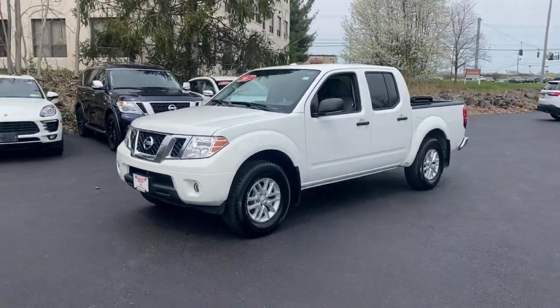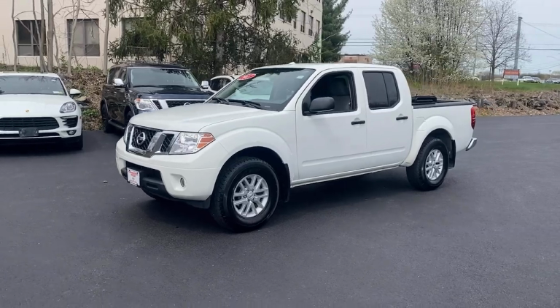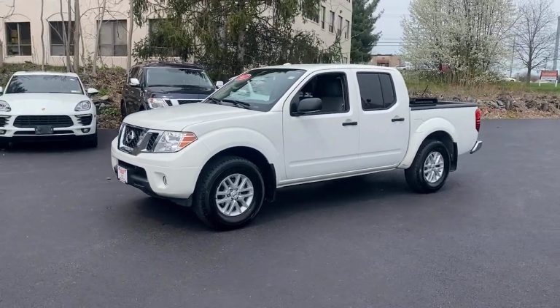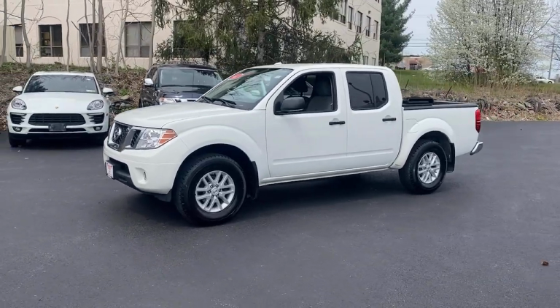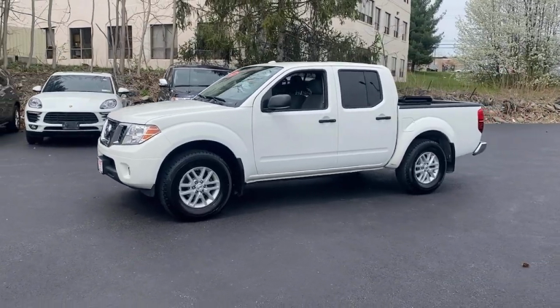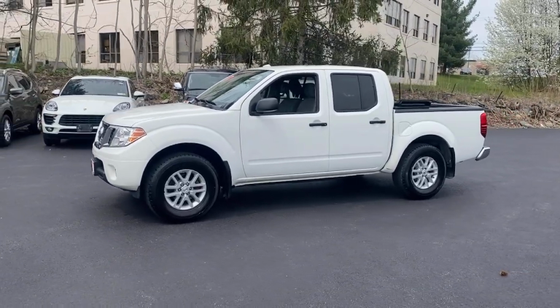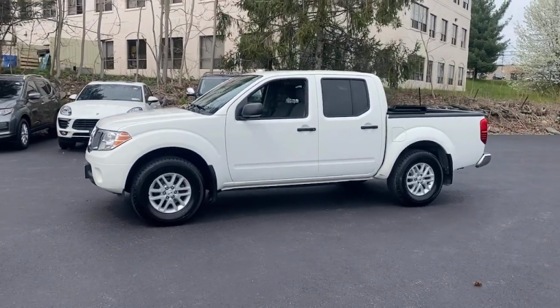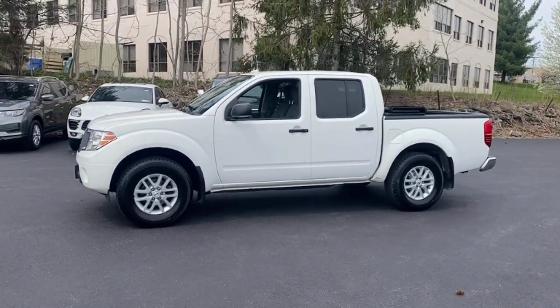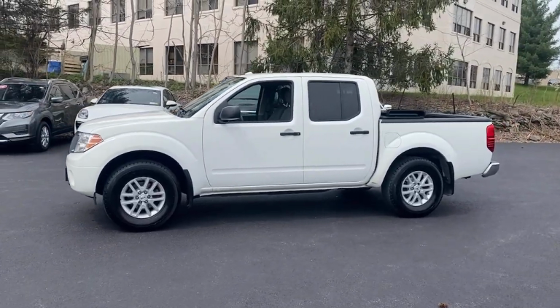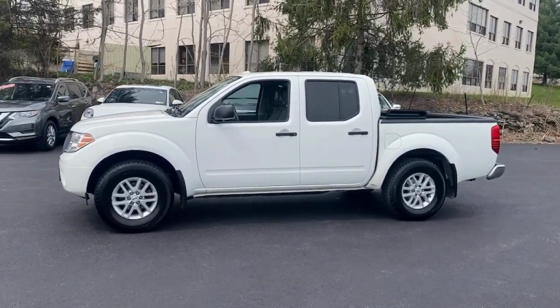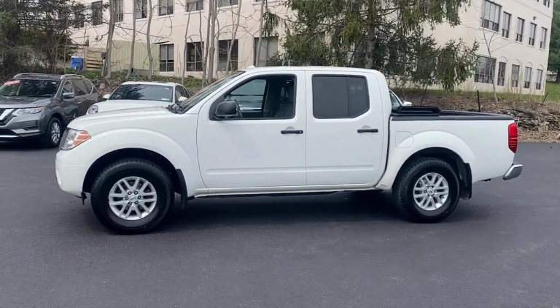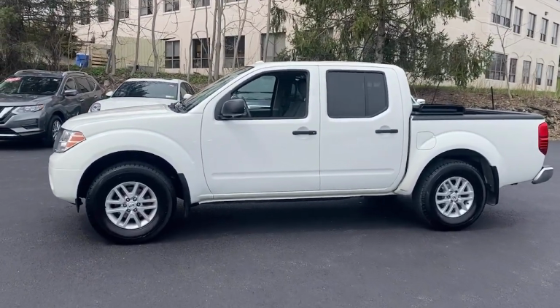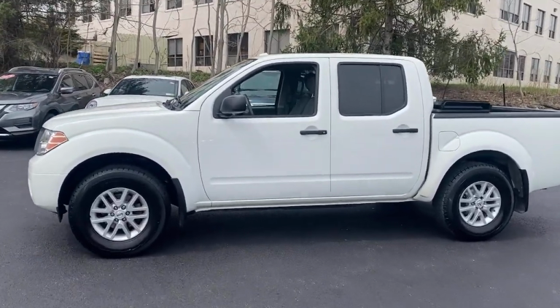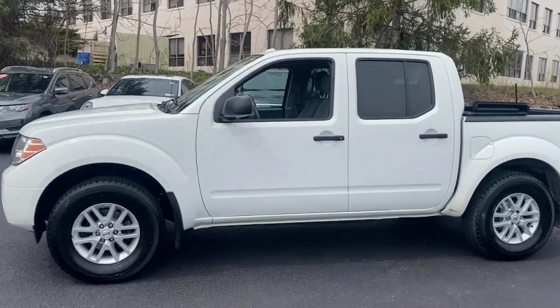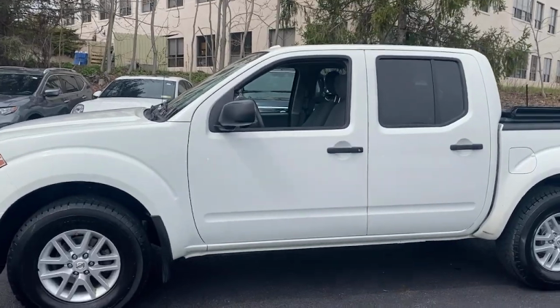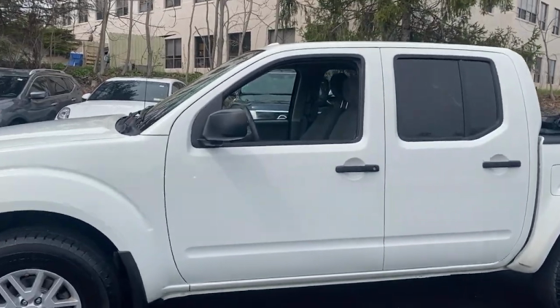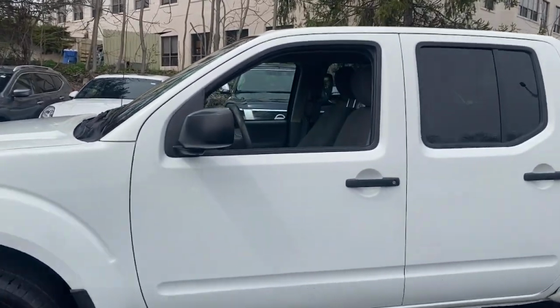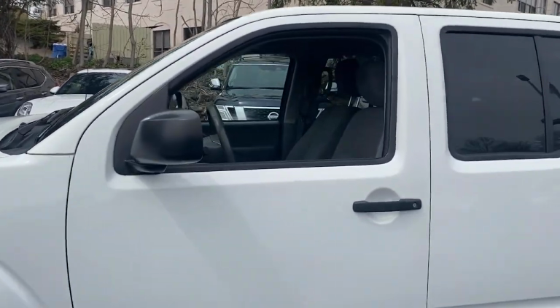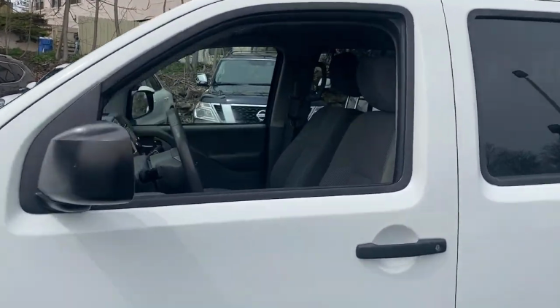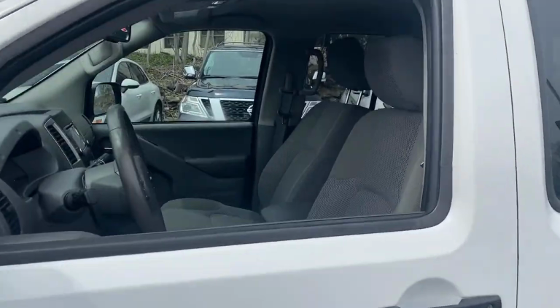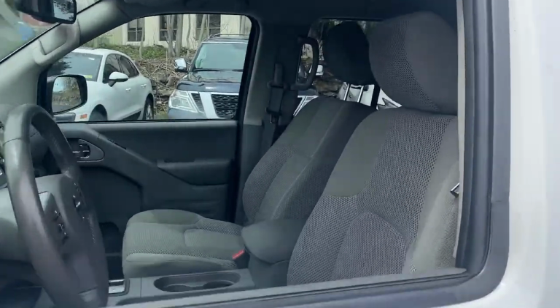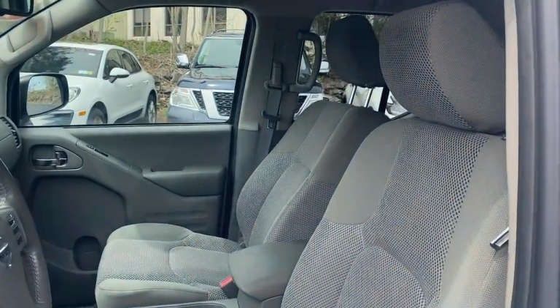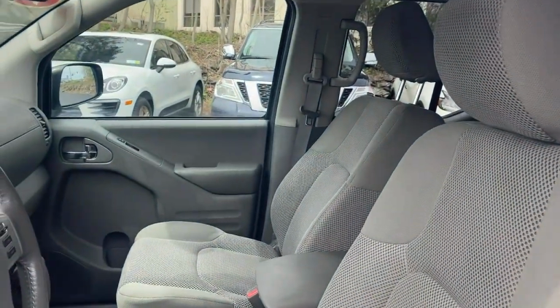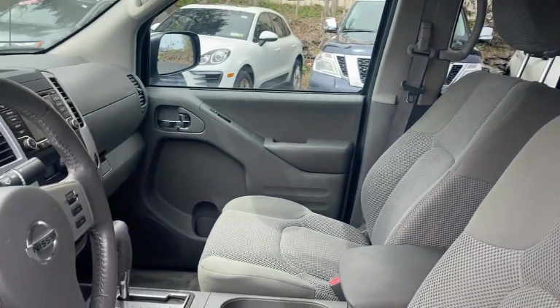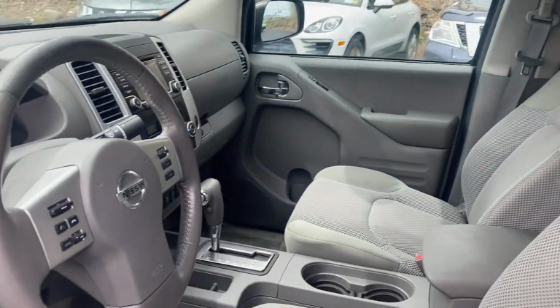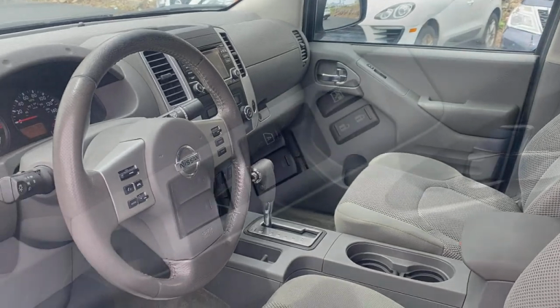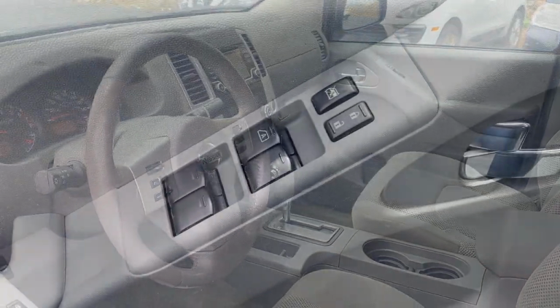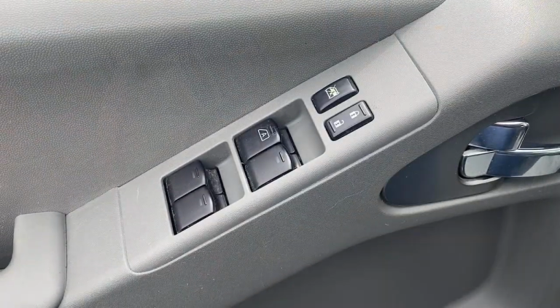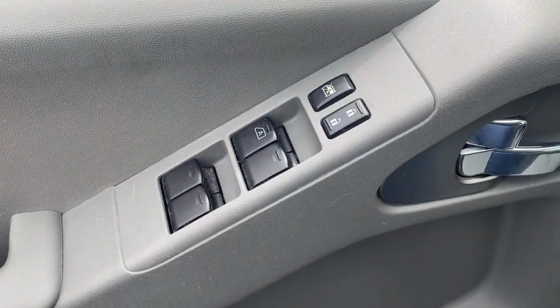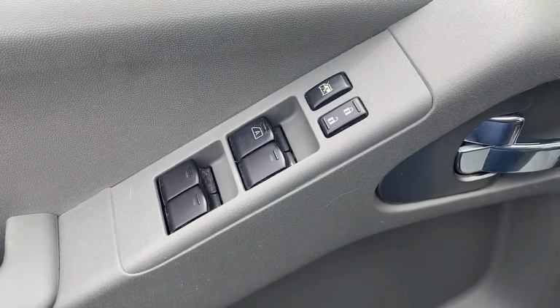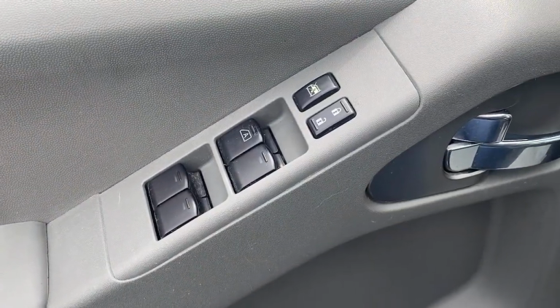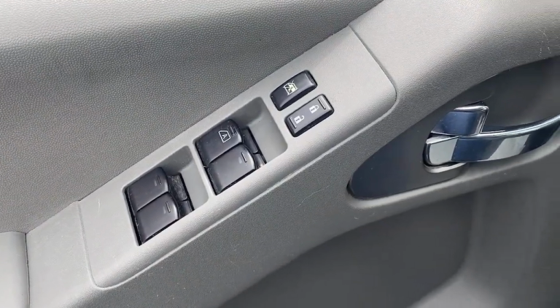Make comfort and convenience part of every job in this well-equipped Frontier. This midsize pickup is built to work as hard as you do, and it's available at an exceptional value. The following are some of this vehicle's highlighted options.